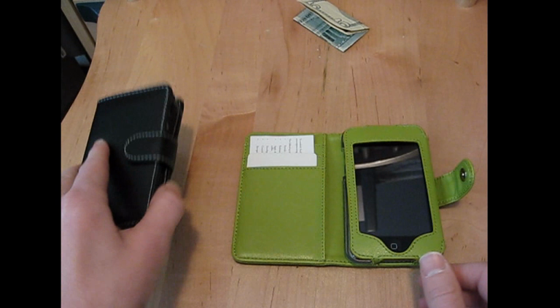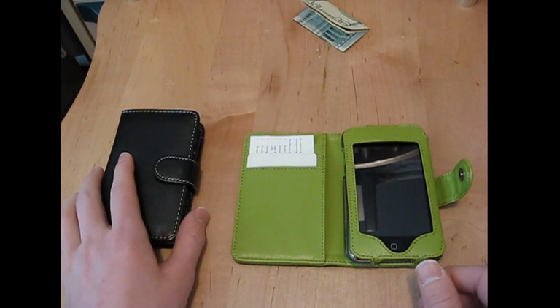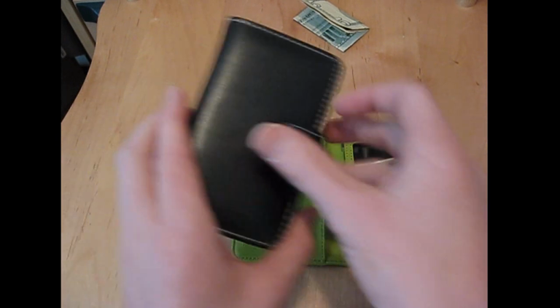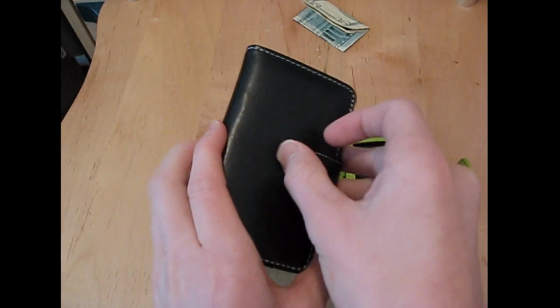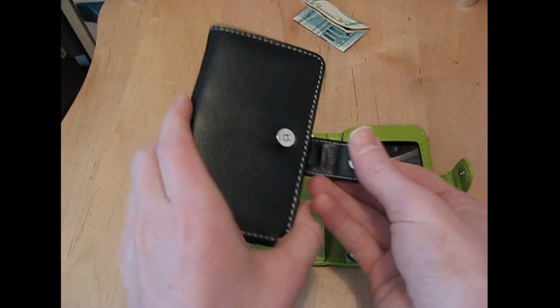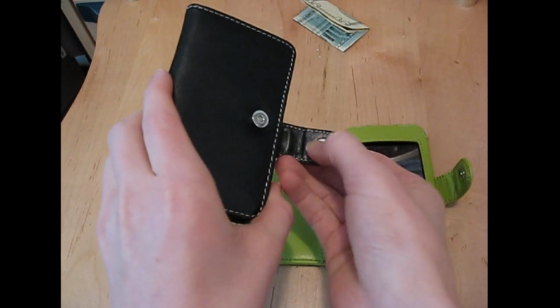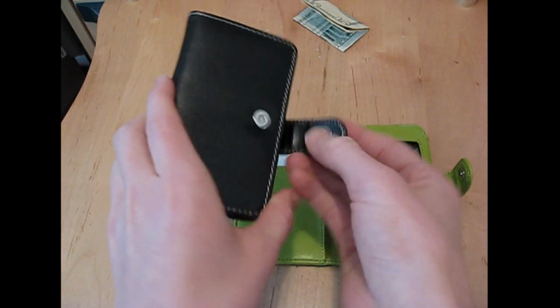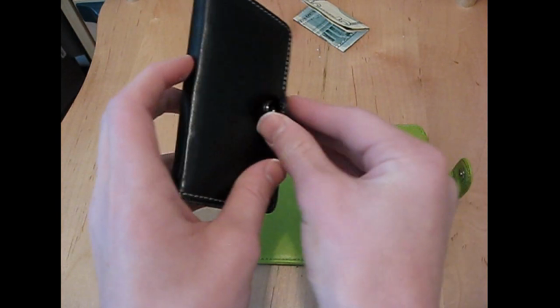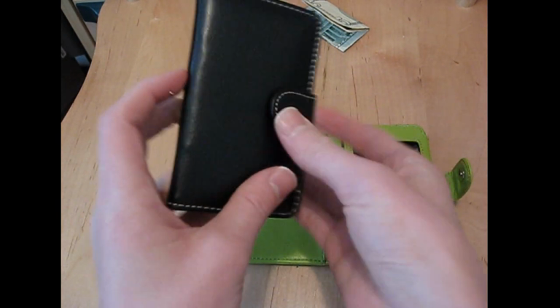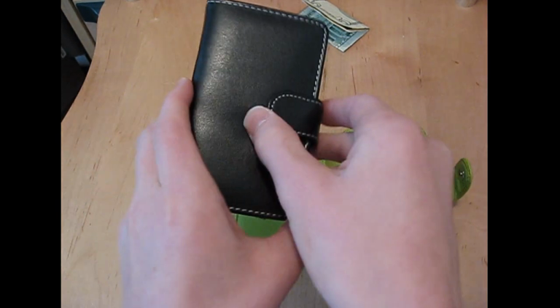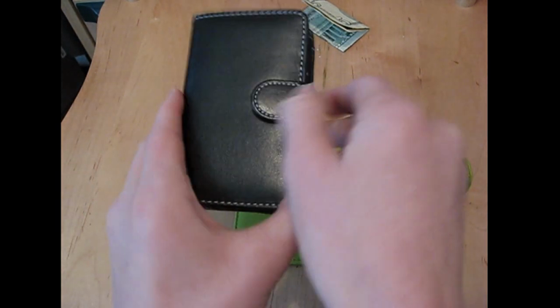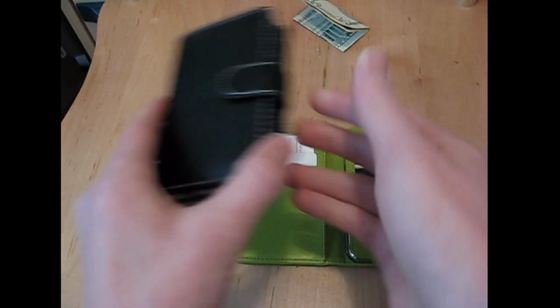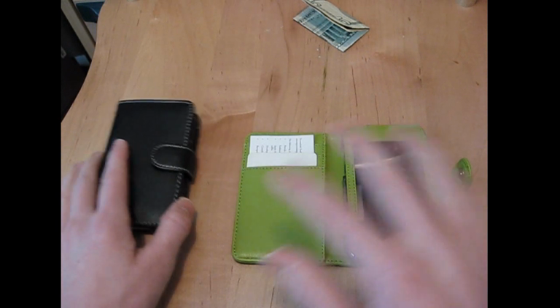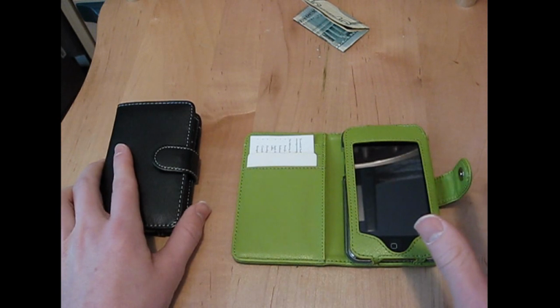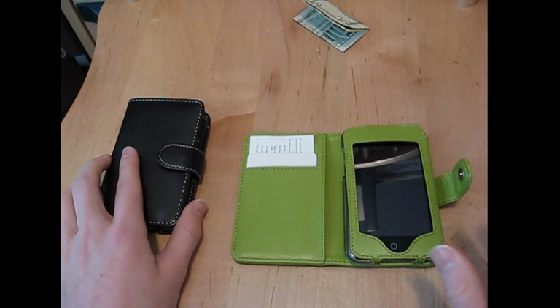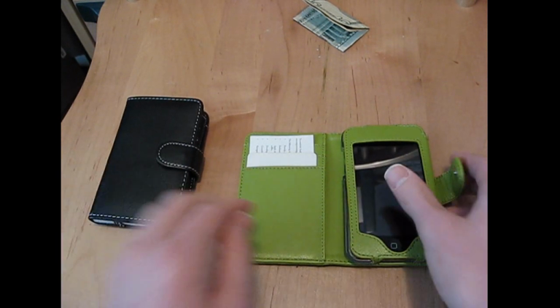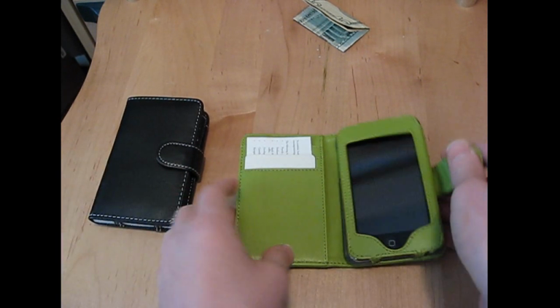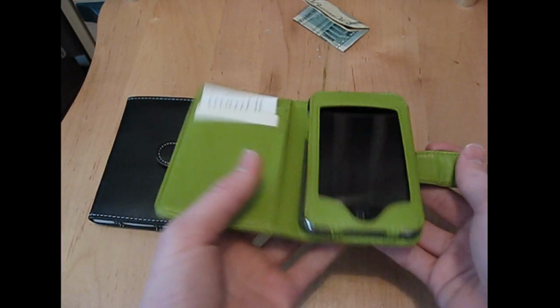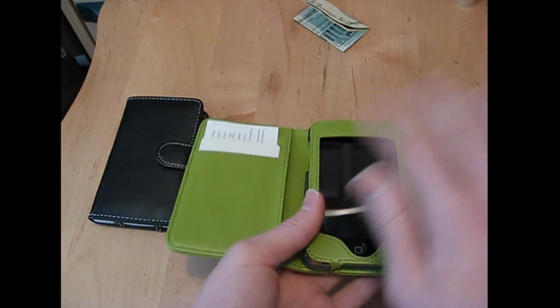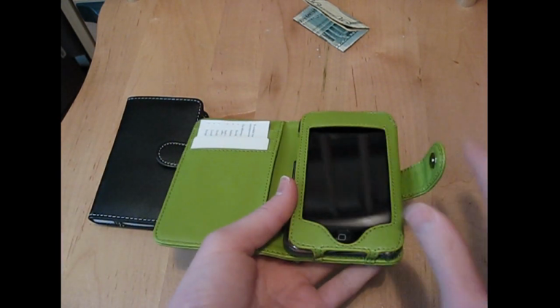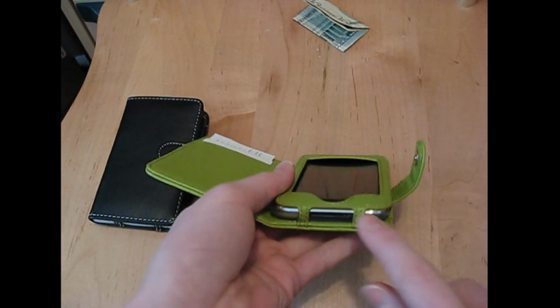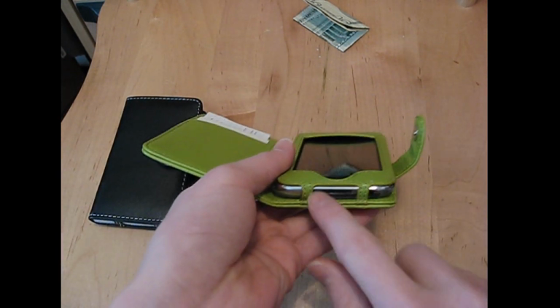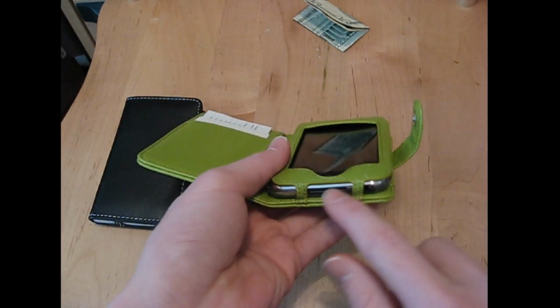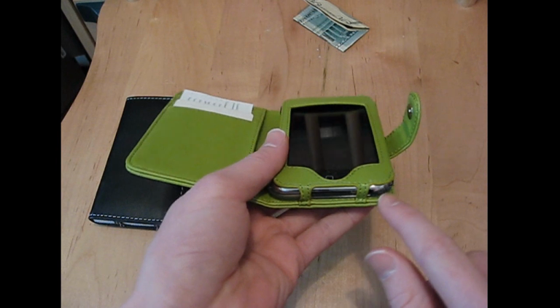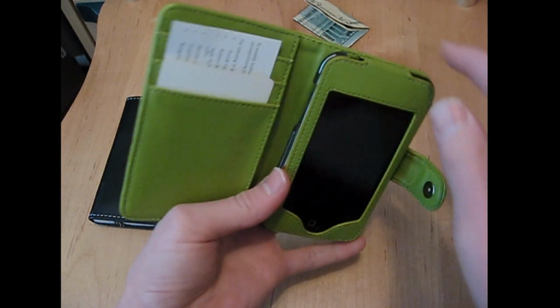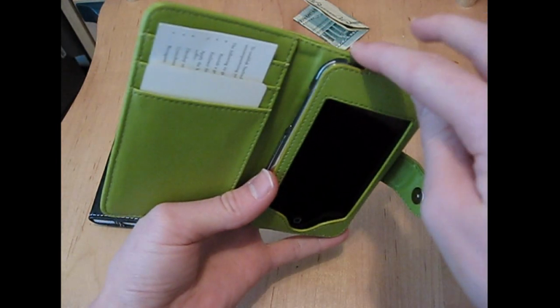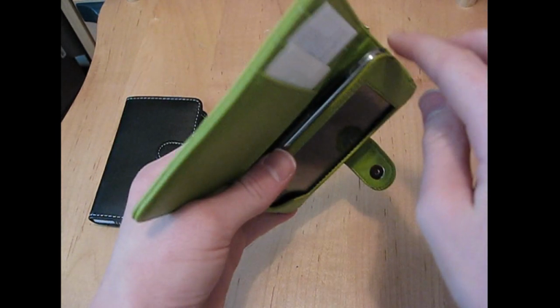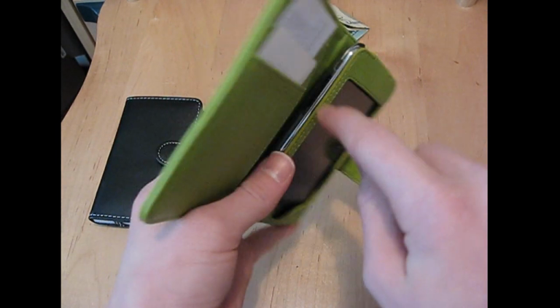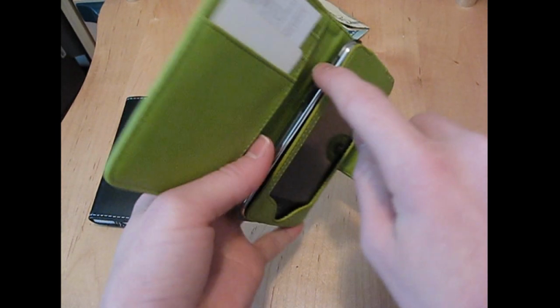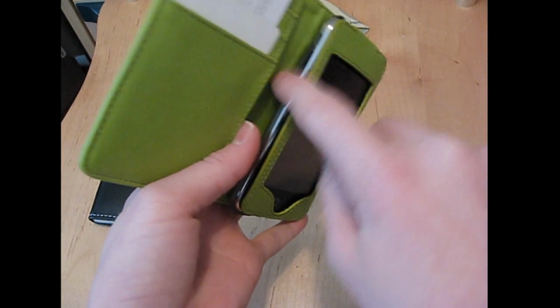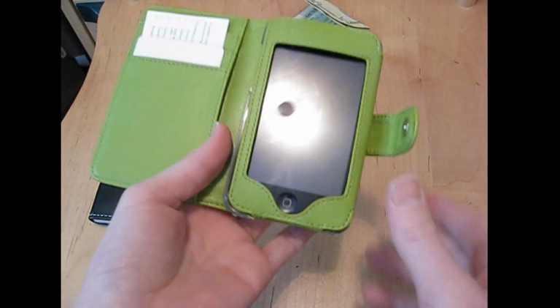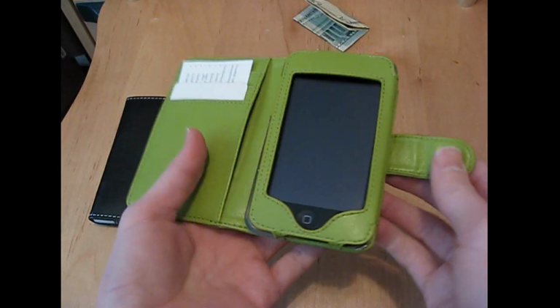It has an opening with a magnetic button, so it stays closed nice and tight and won't fall open. It has heavy stitching, and you still have full access to the iPod Touch when it's in the case — the charging port, earphone jack, power button, and all that stuff. You even have the volume controls, that's still open.